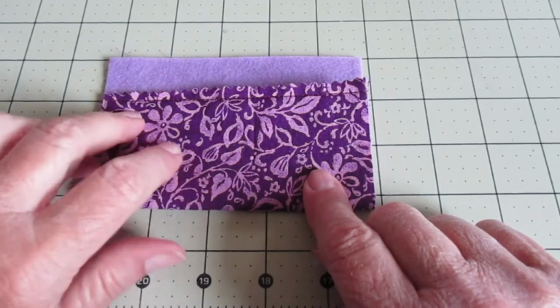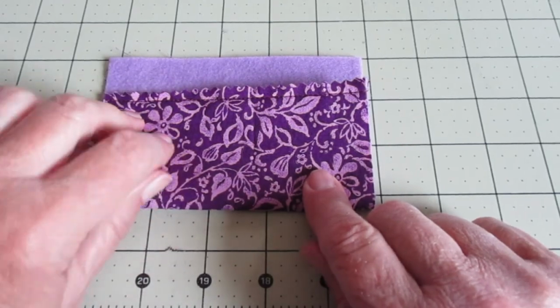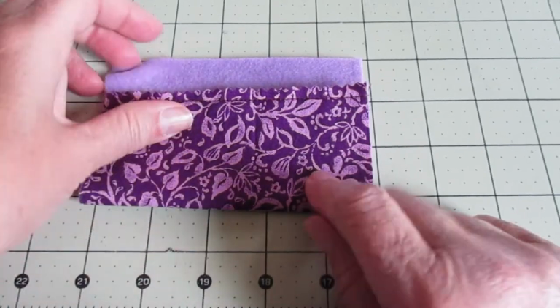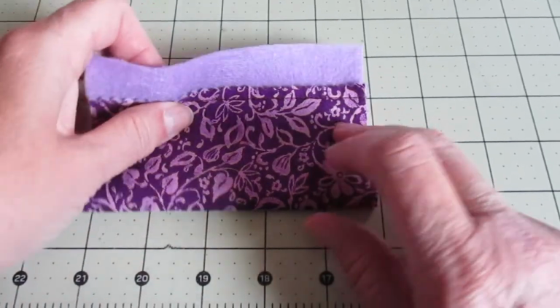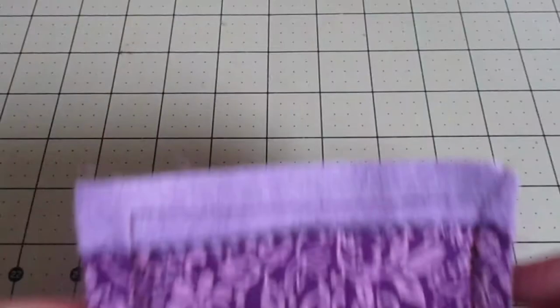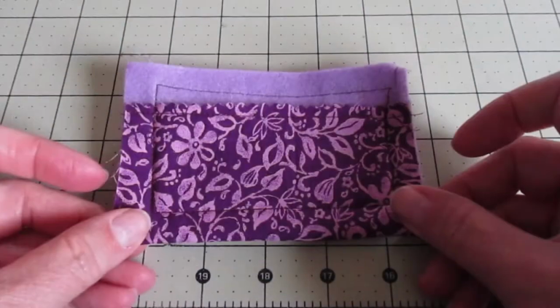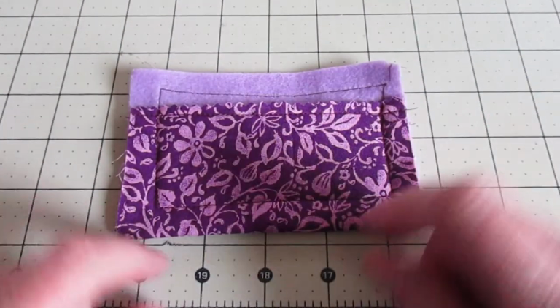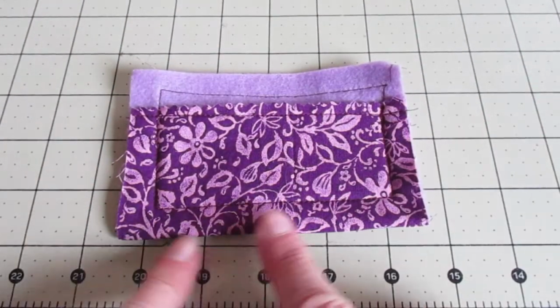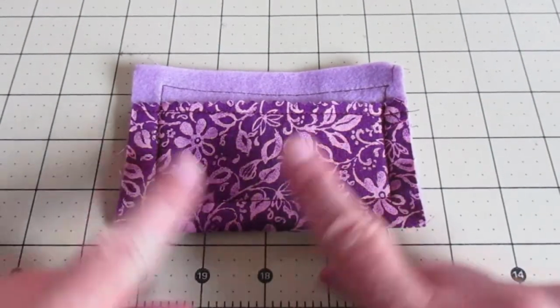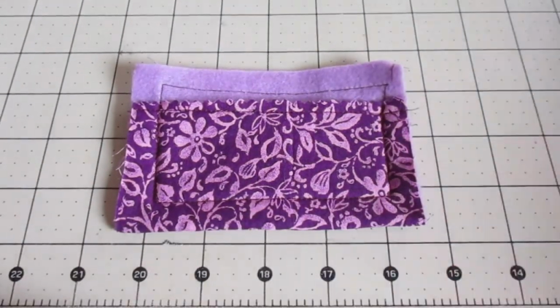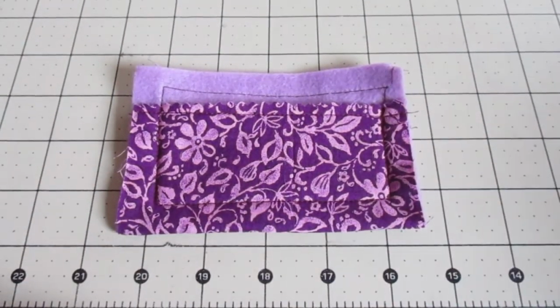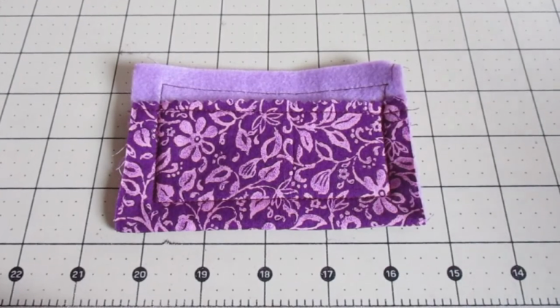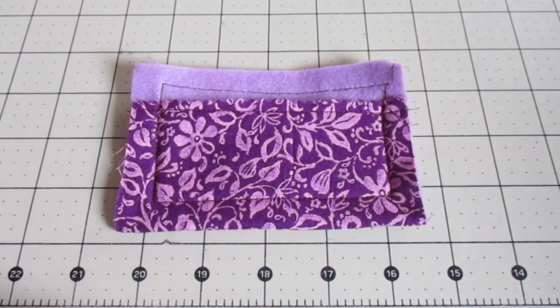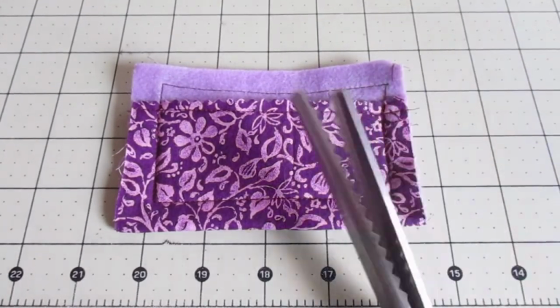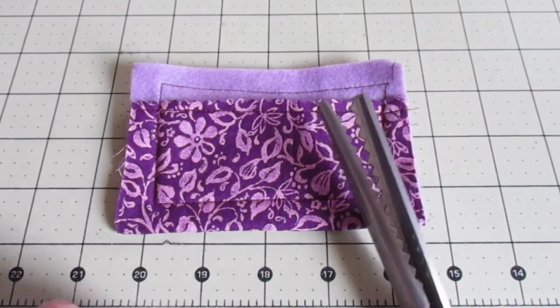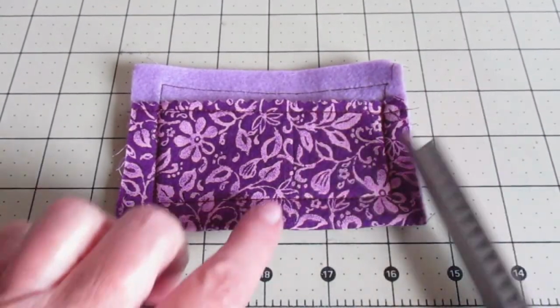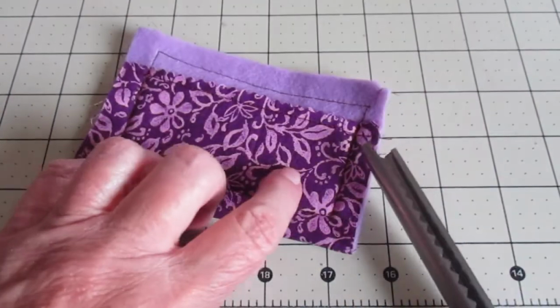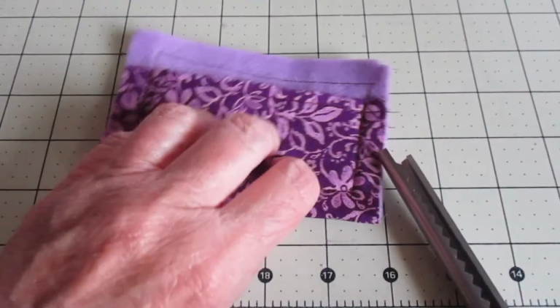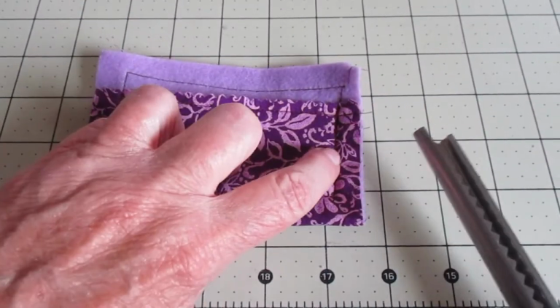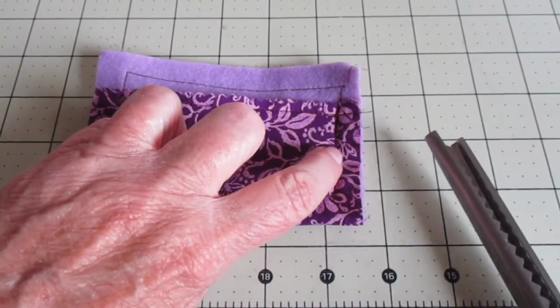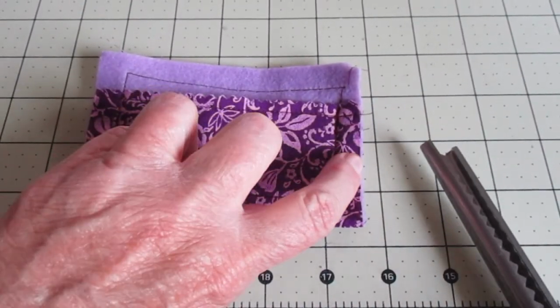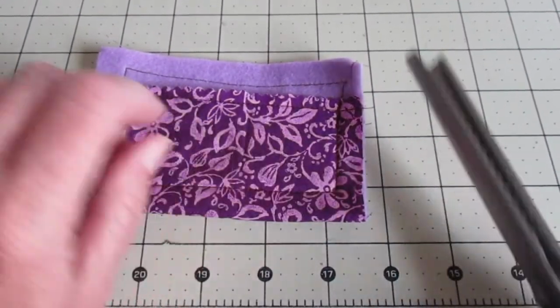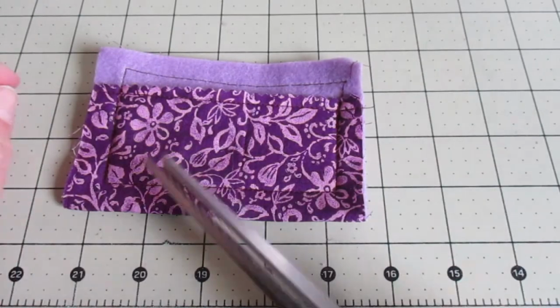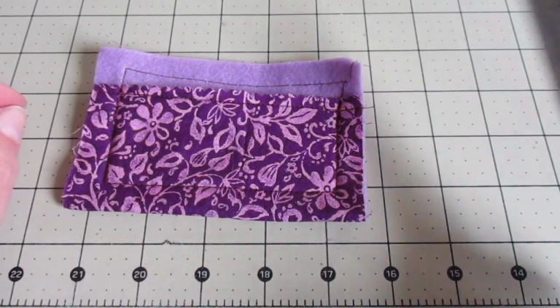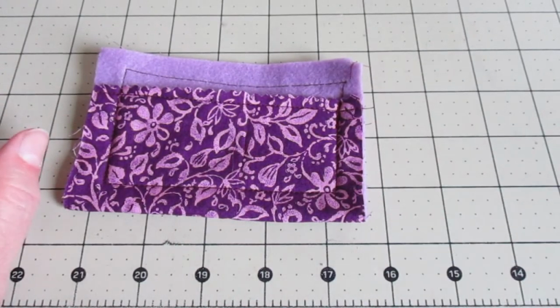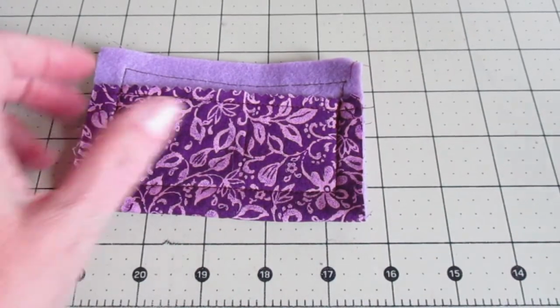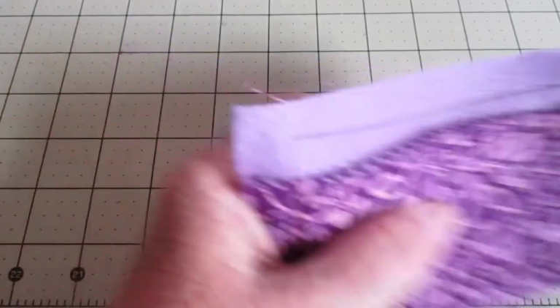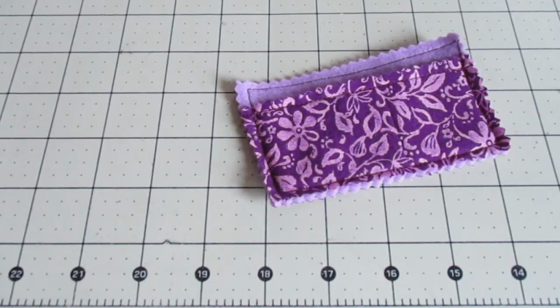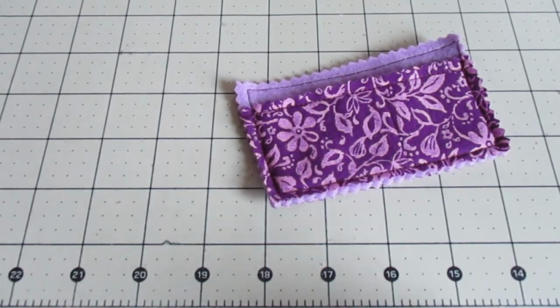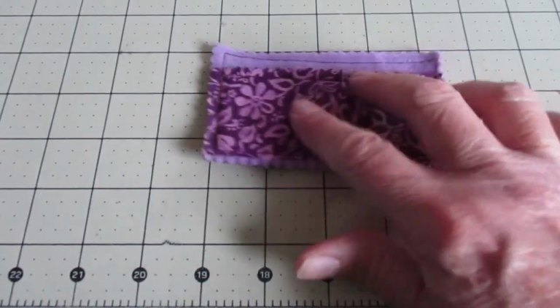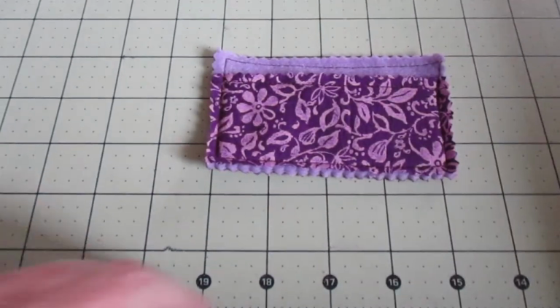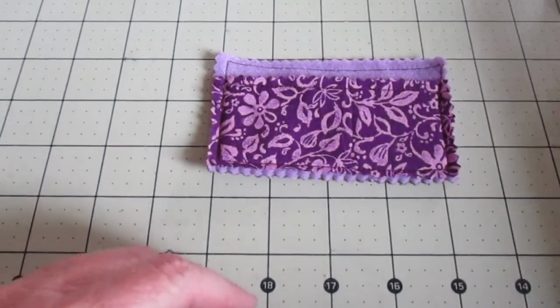When your stitching is finished go ahead and take your pinking shears again and go all the way around the holder in between the stitching line and the edge of the fabric. Yep, it really is that fast.